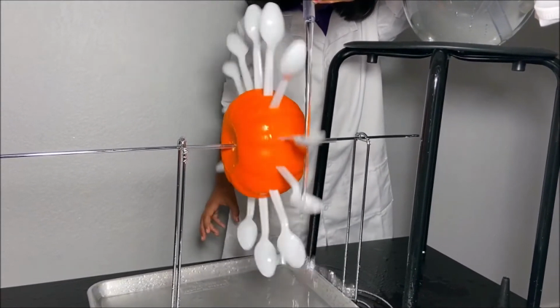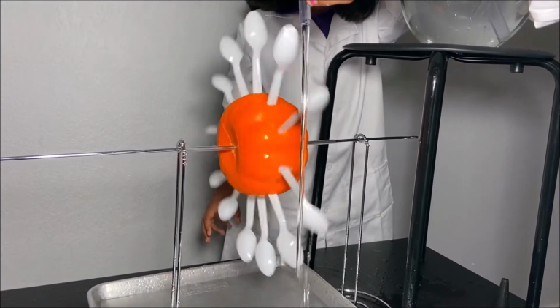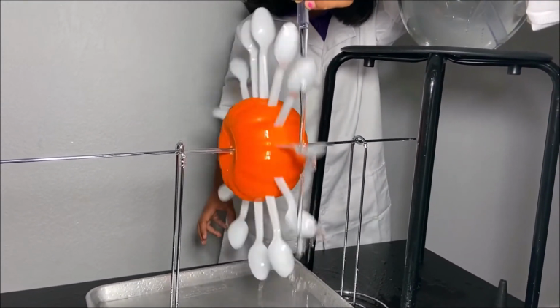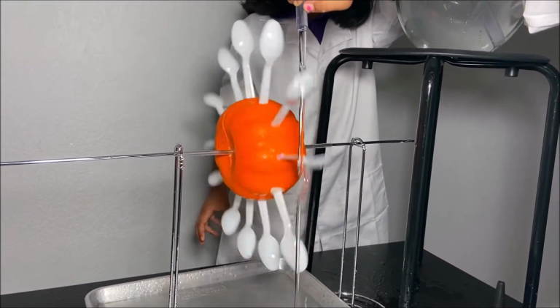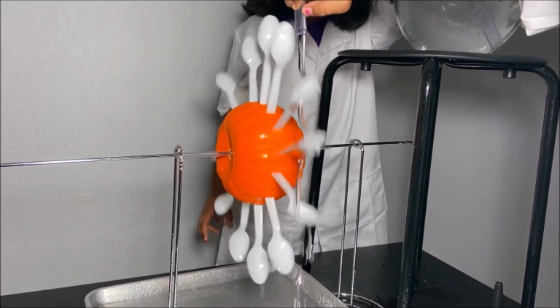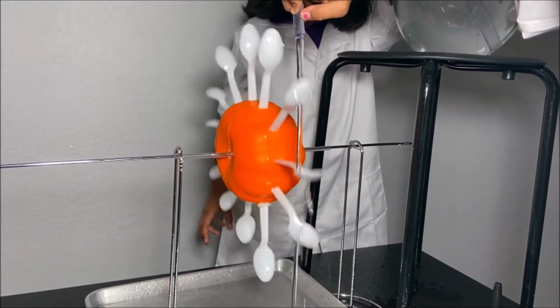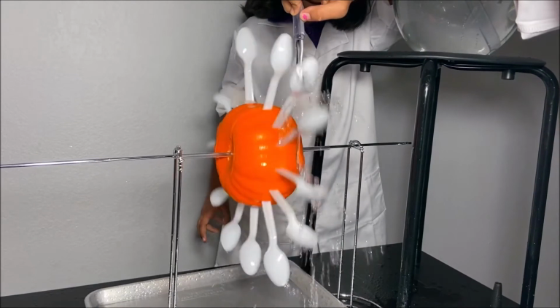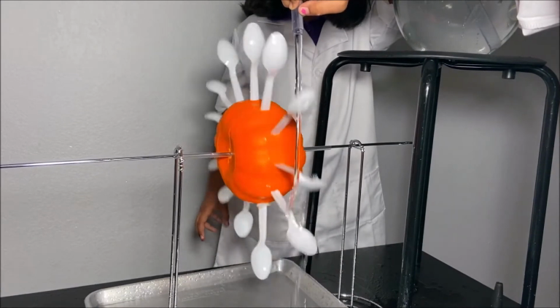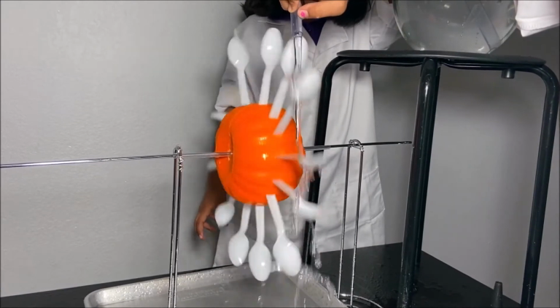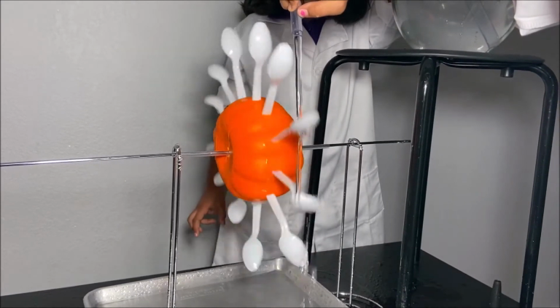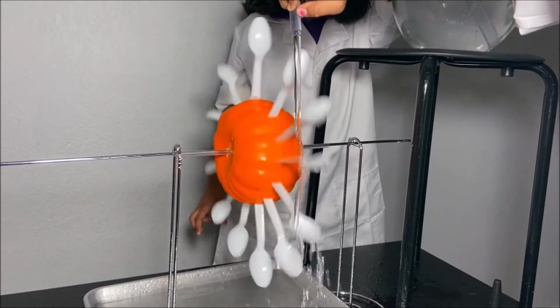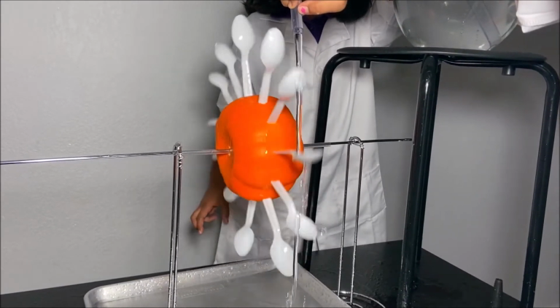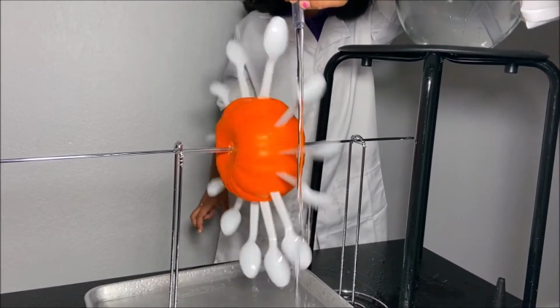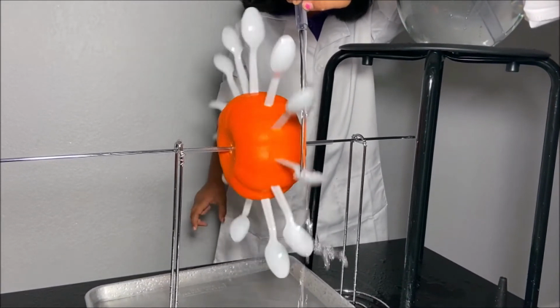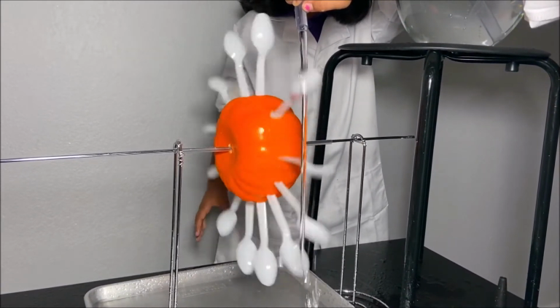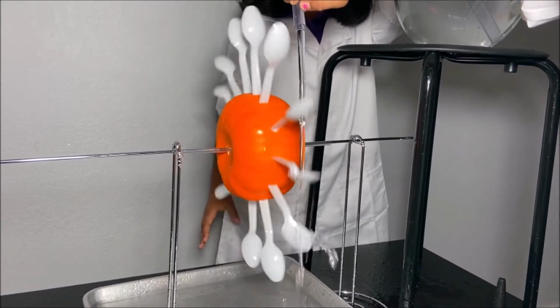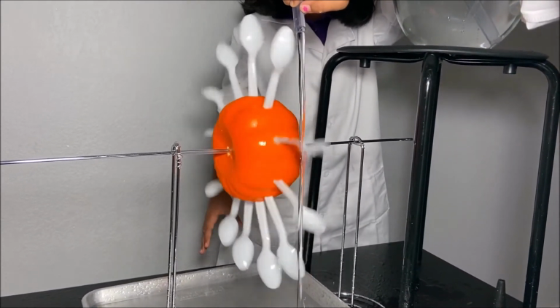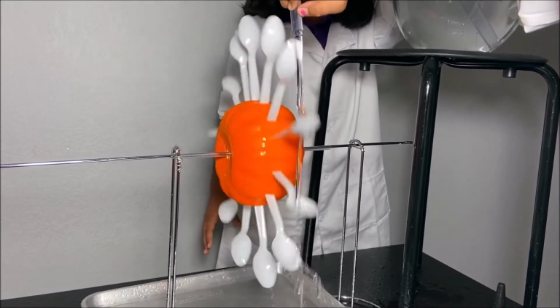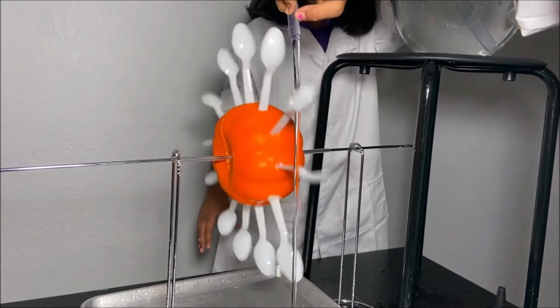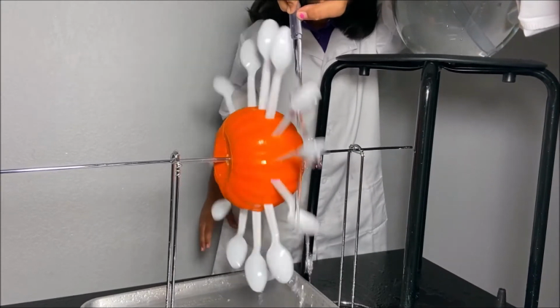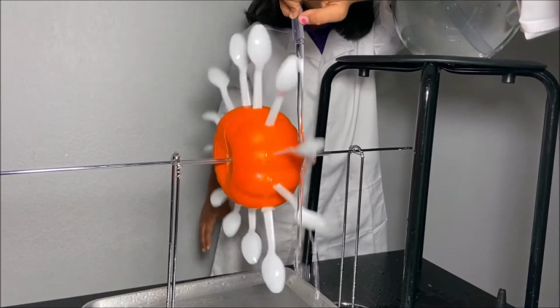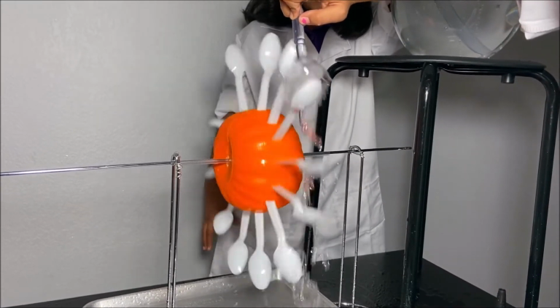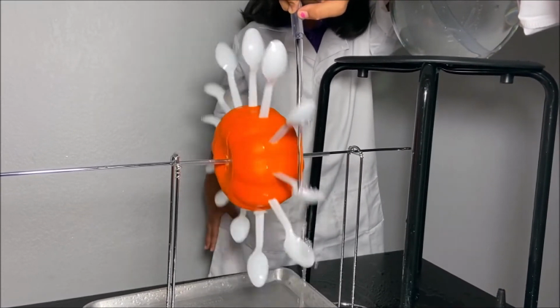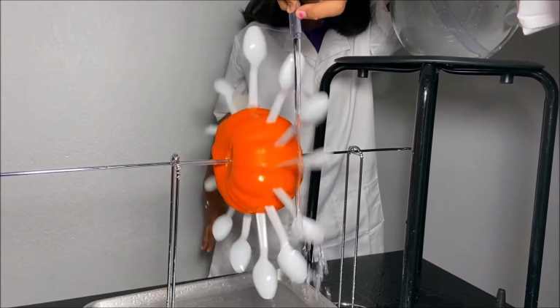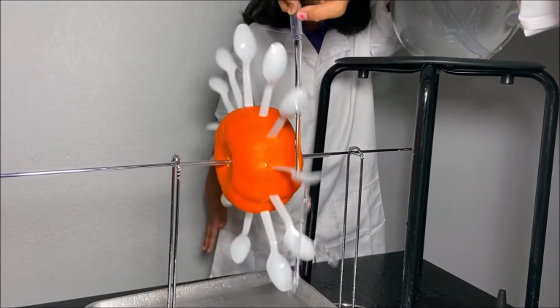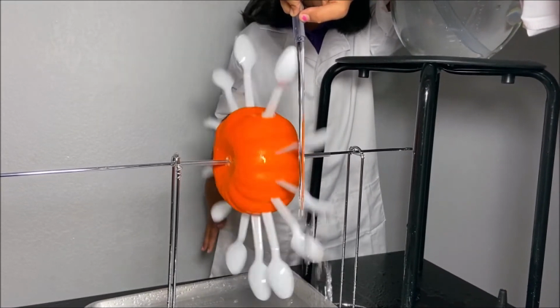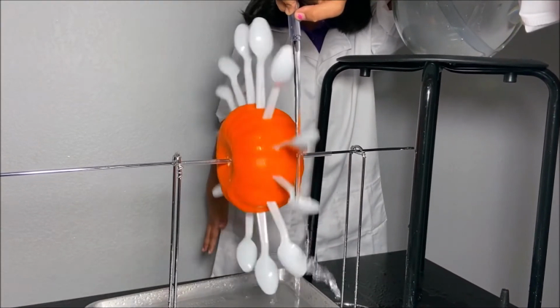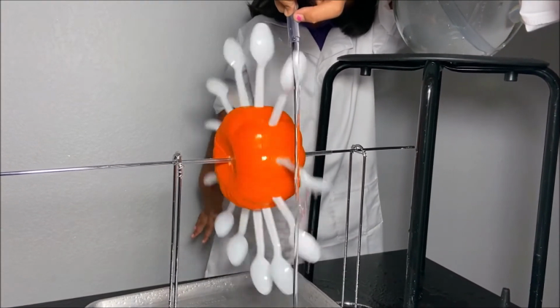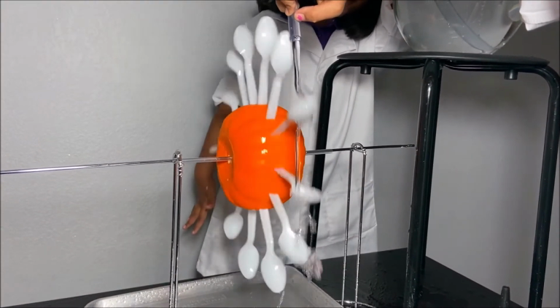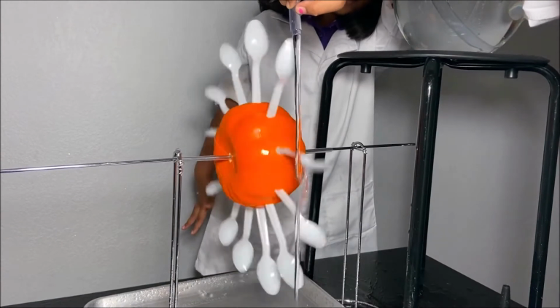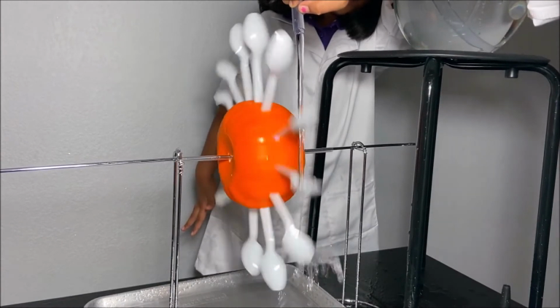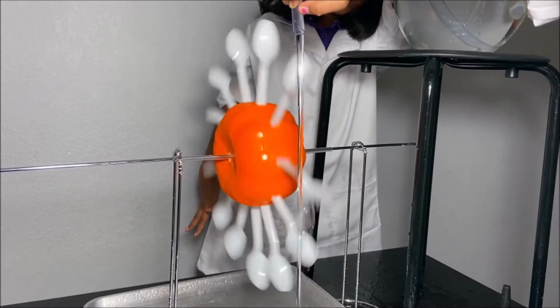It's spinning so fast! If you put more water, it will spin super duper fast. It's spinning faster and faster after some time.